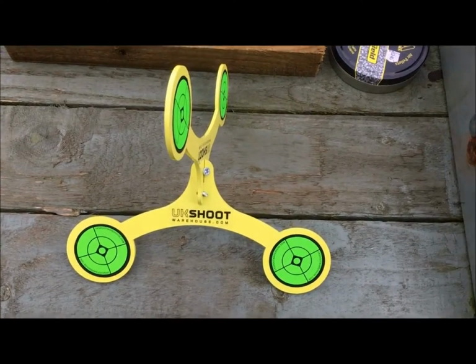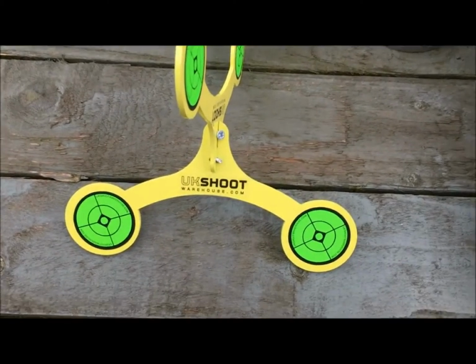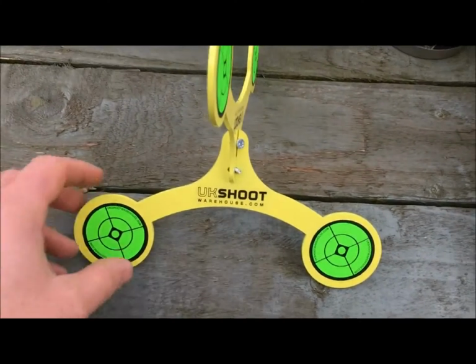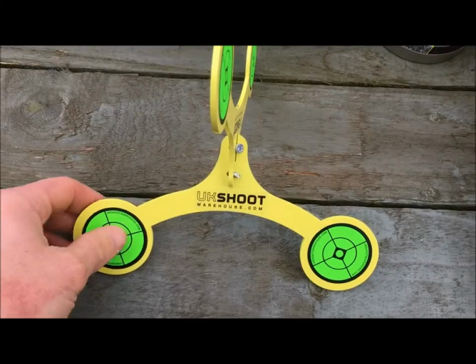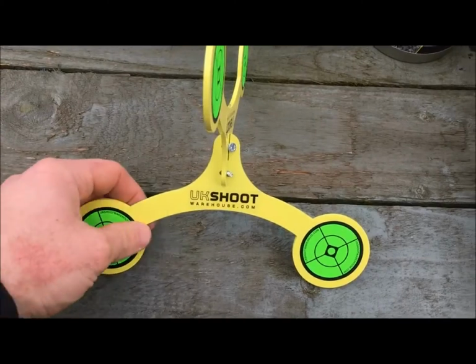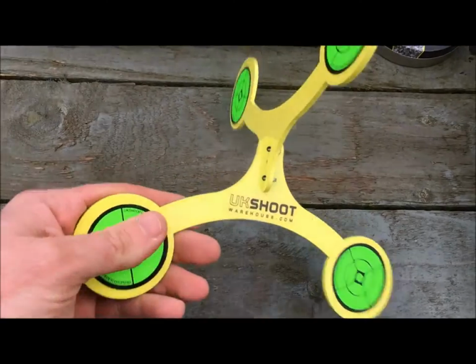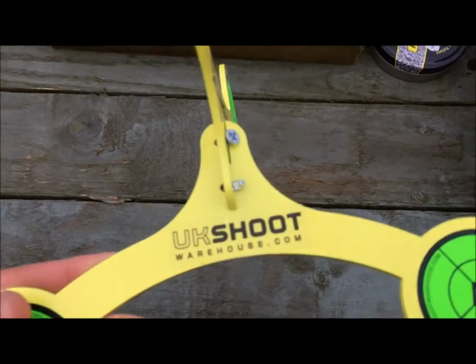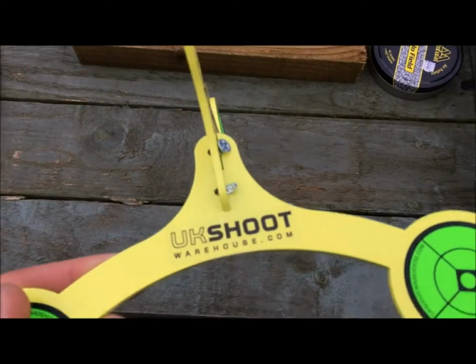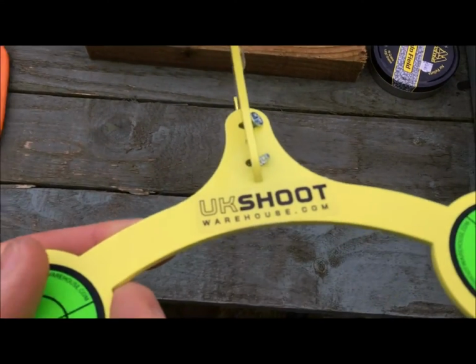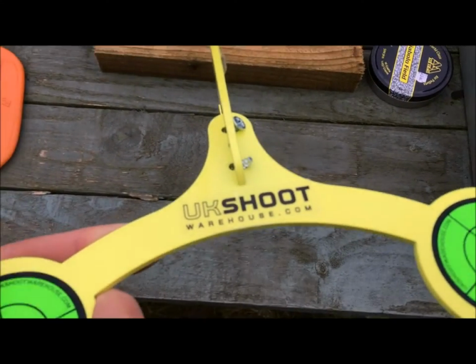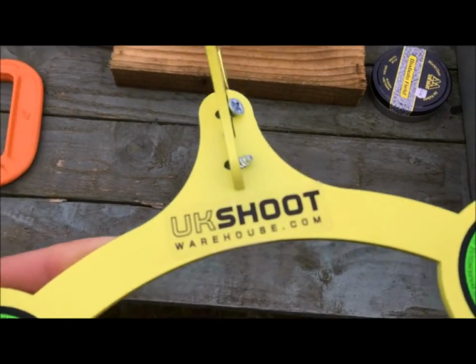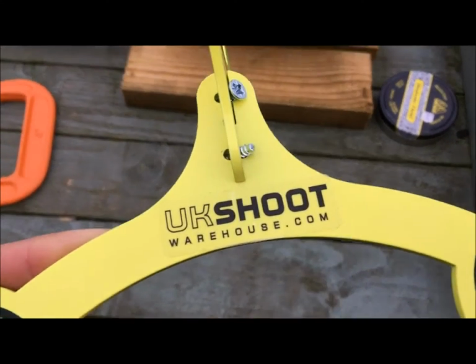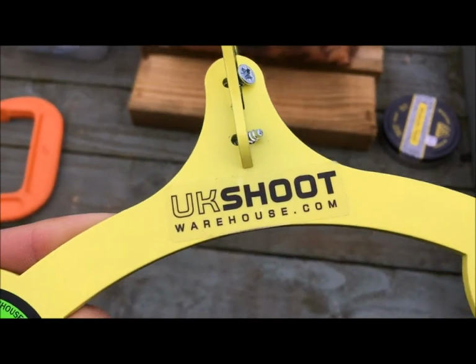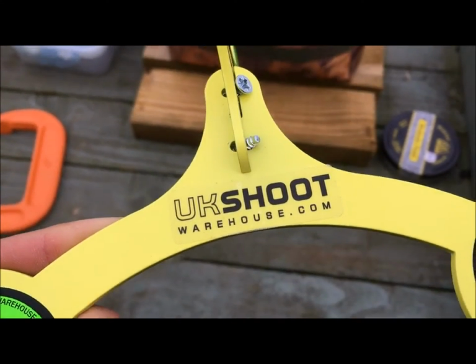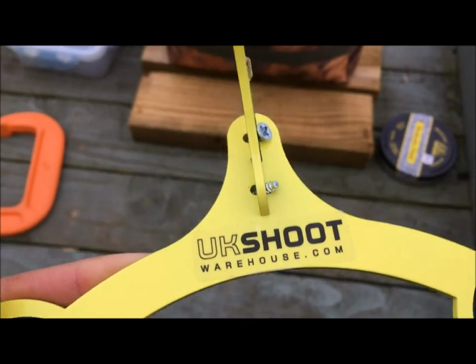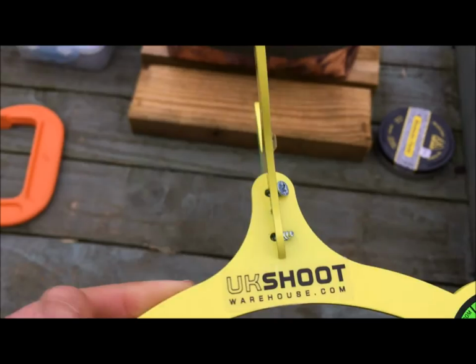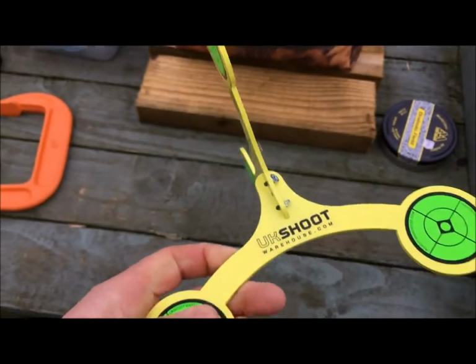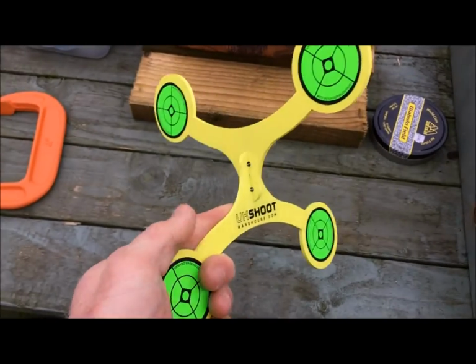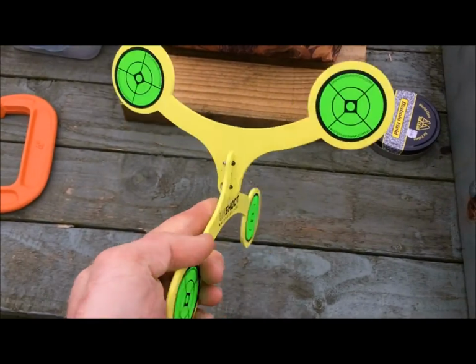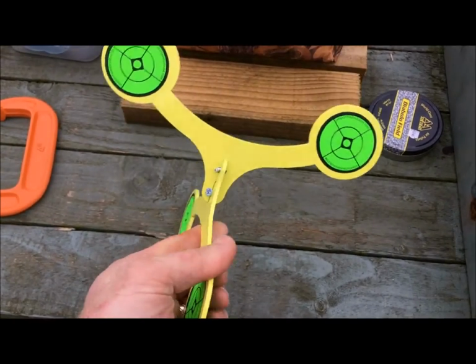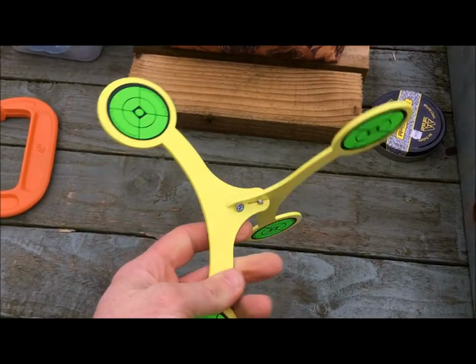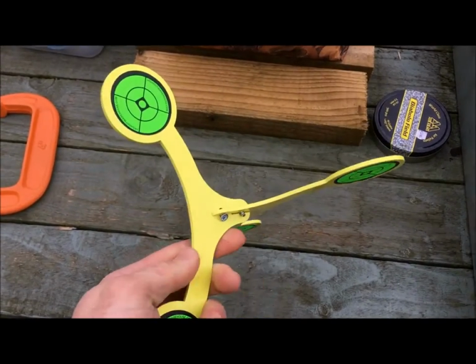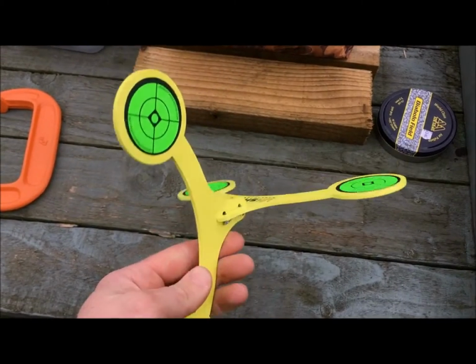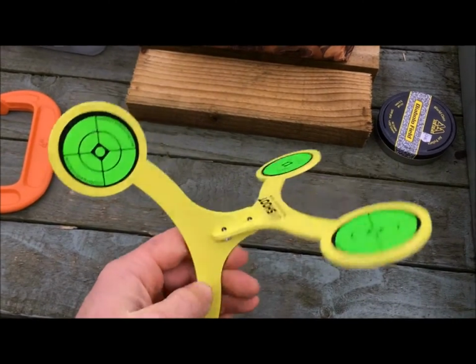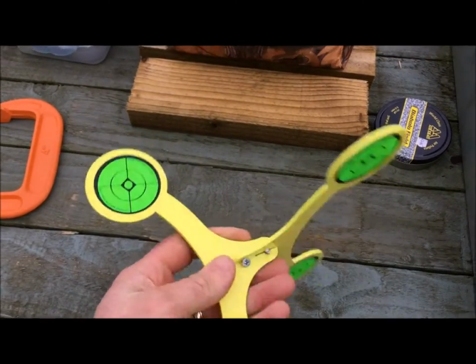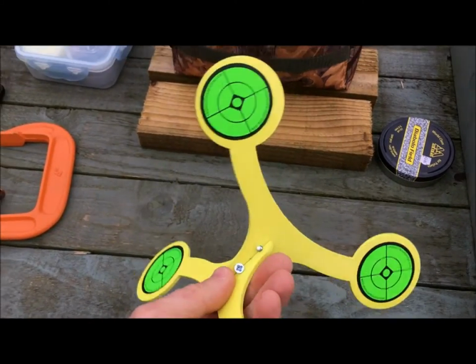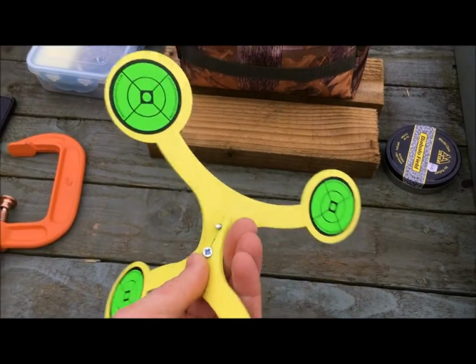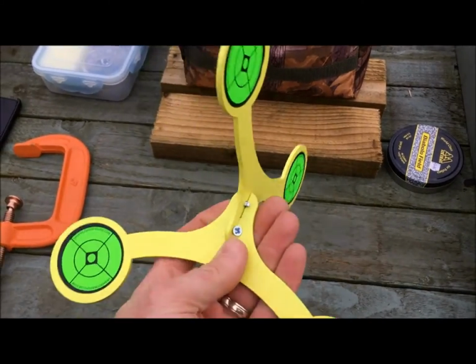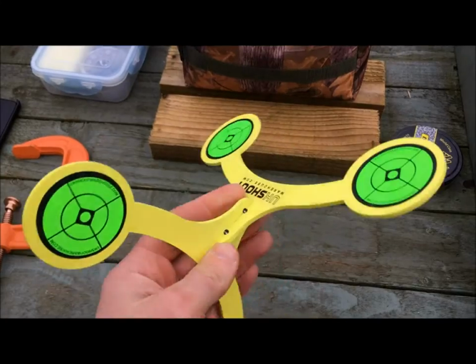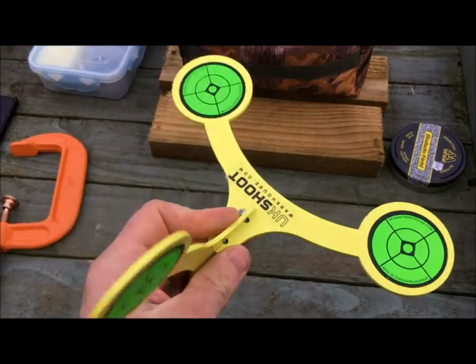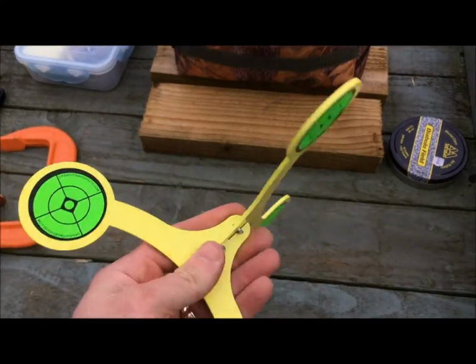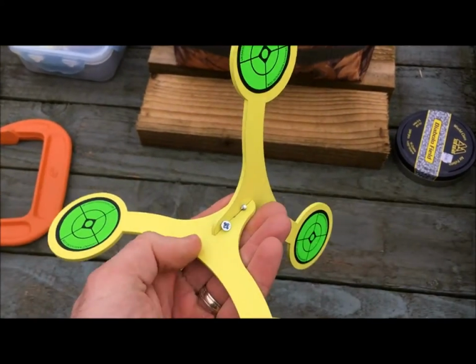I'm going to try shooting this new target my wife got me for Christmas. It's from UKshootwarehouse.com — she got it through eBay. It comes in two pieces and you just have to screw it together.